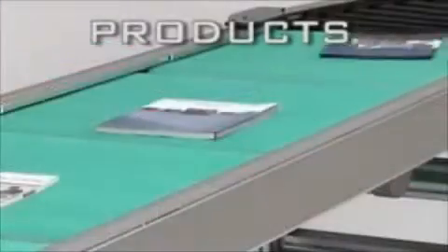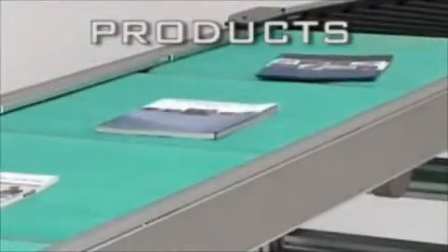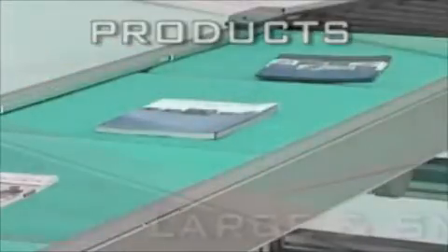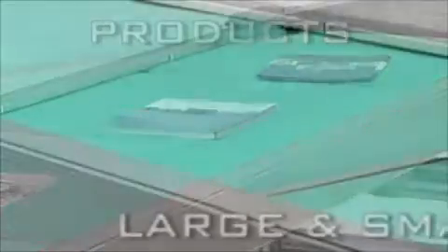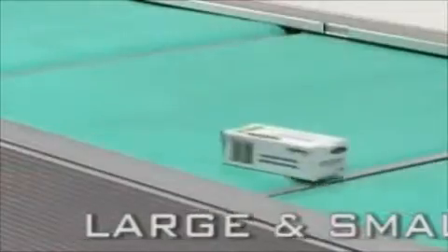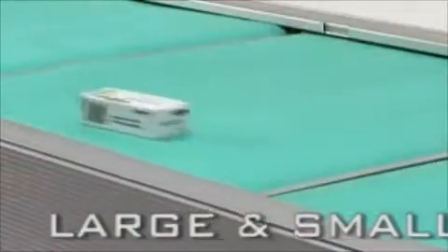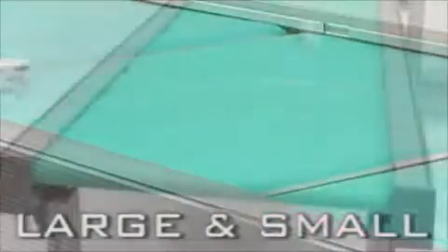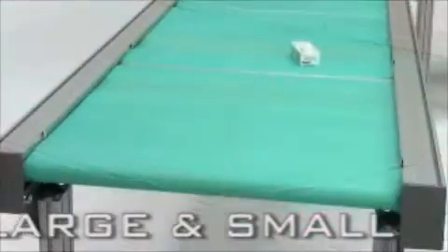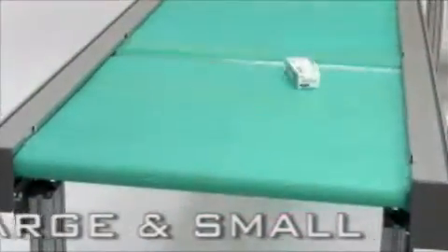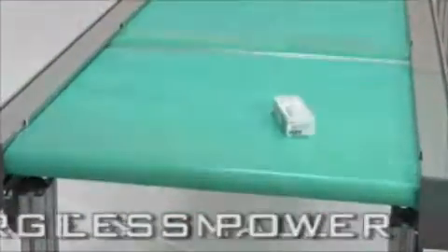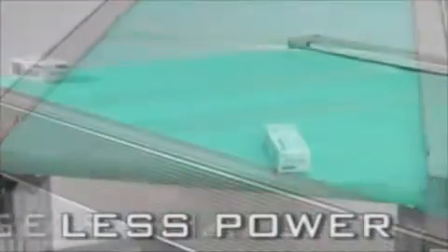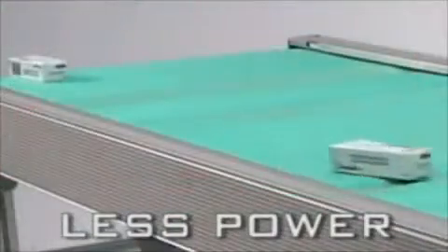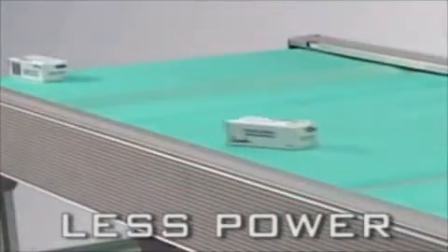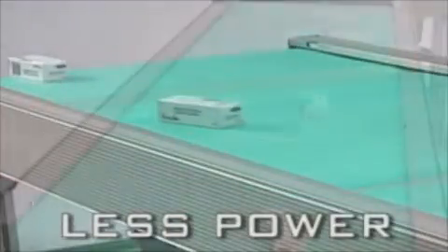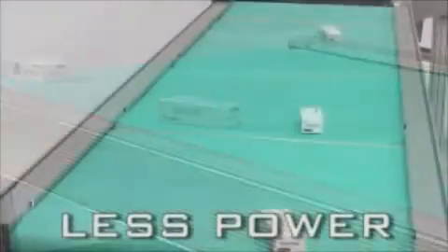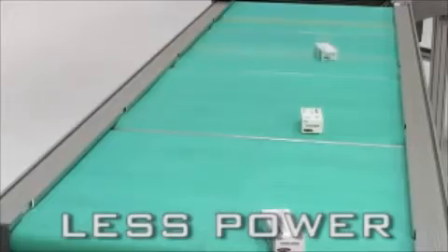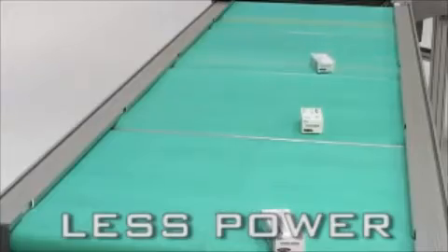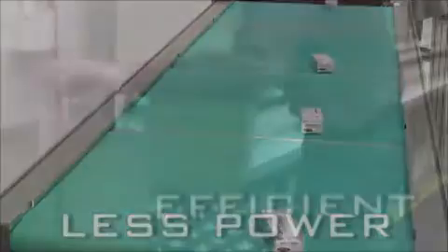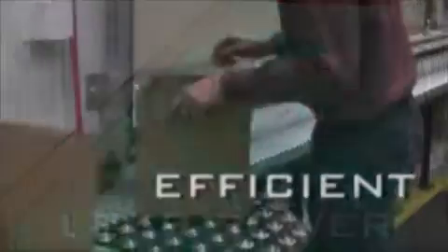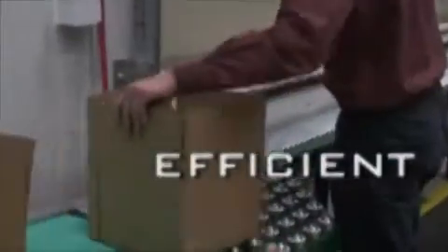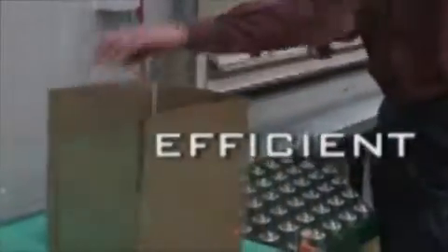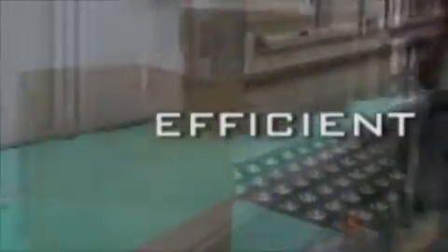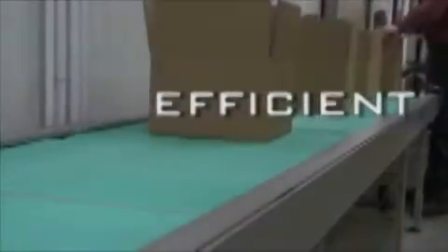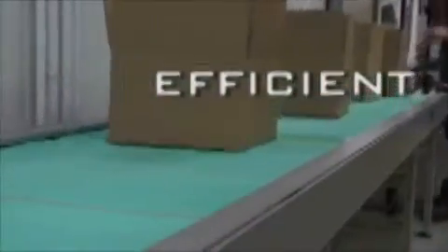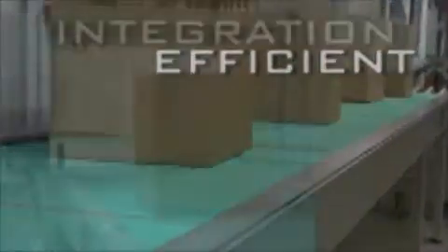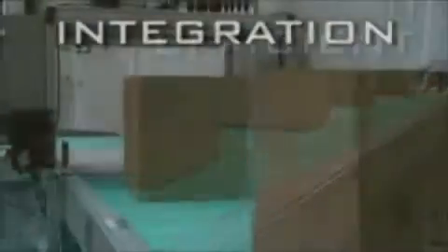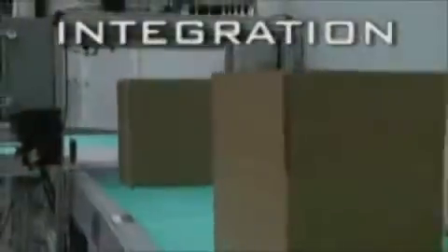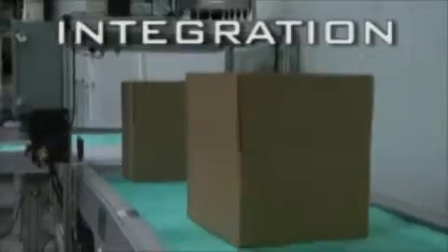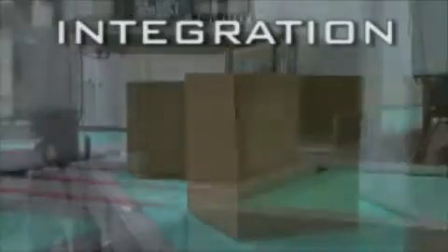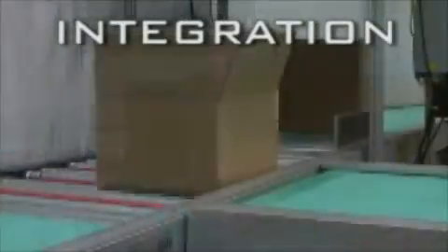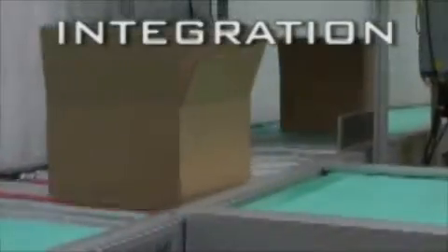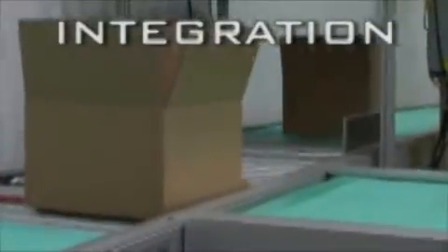Products easily and safely glide along as tight belt-to-belt transitions prevent any jamming or stalling. Using one-third of the power of its competitors, Zipline conveys products up to 200 feet per minute.